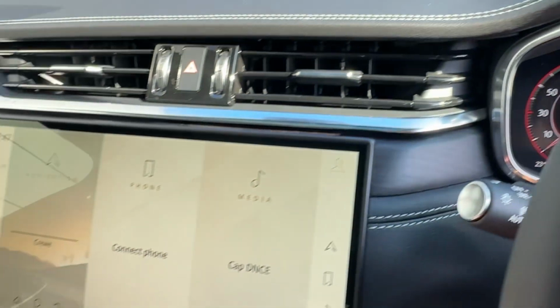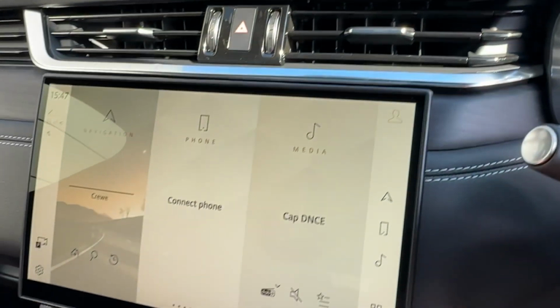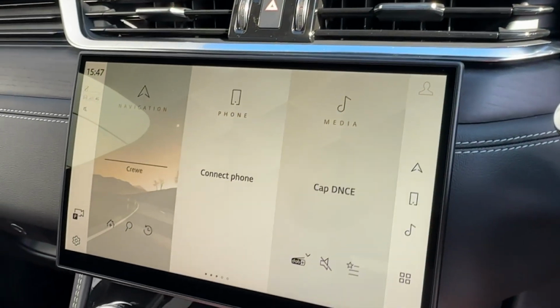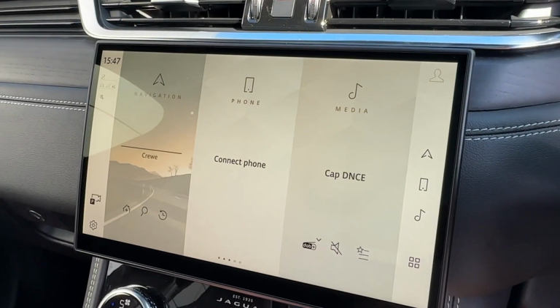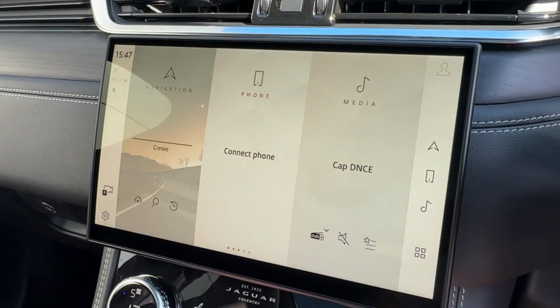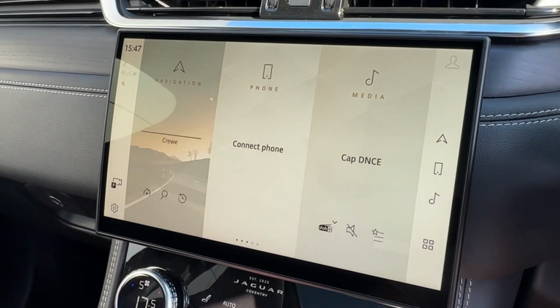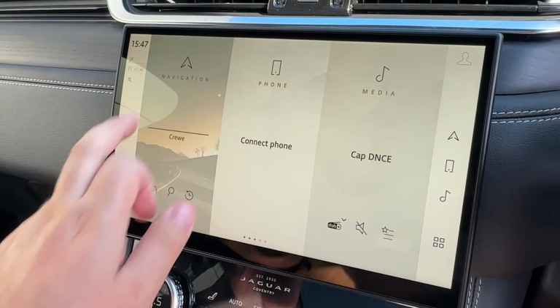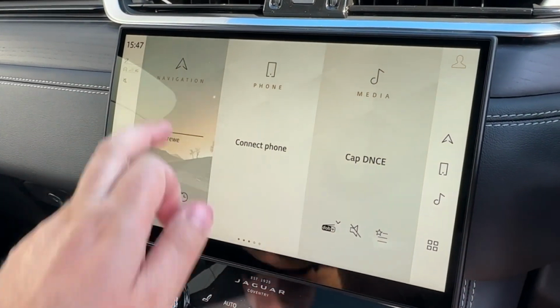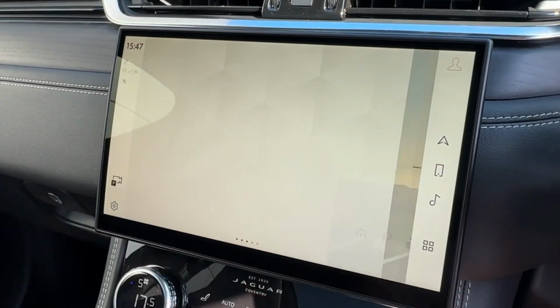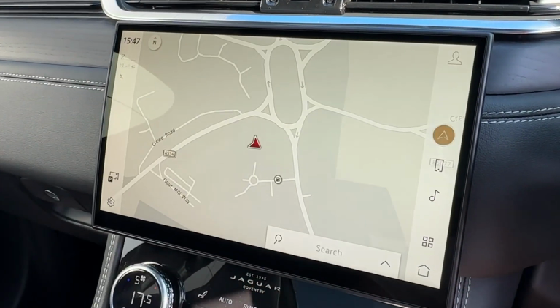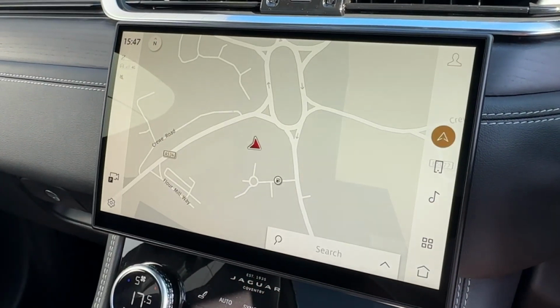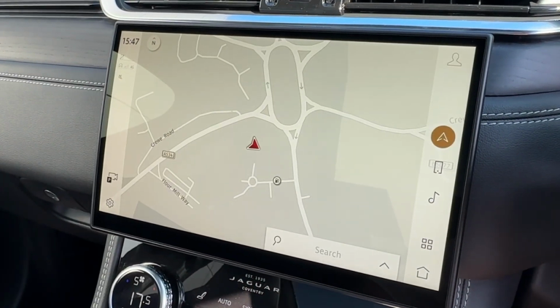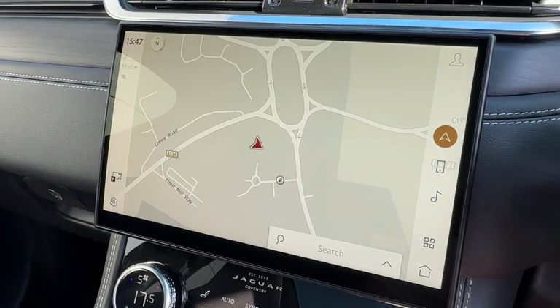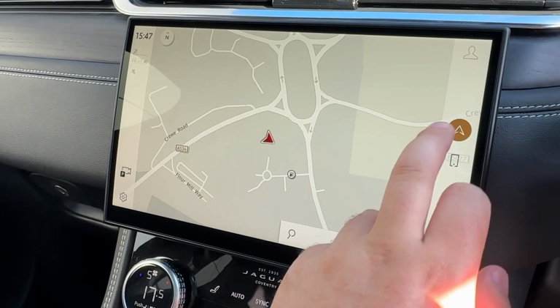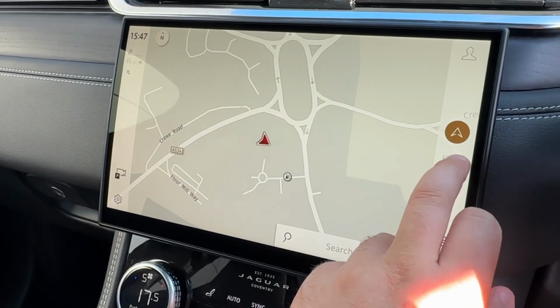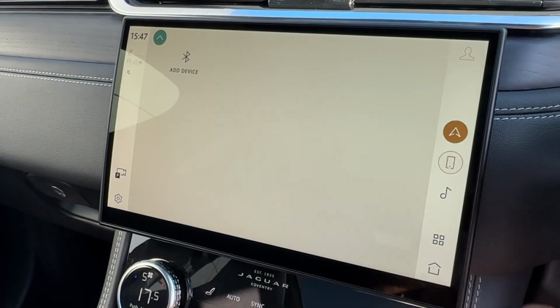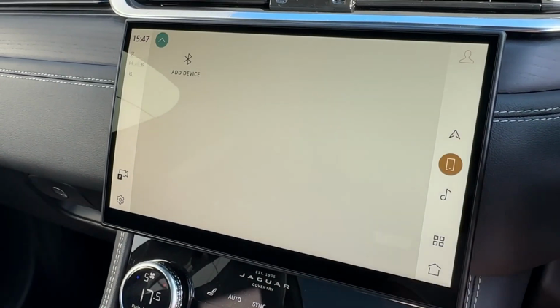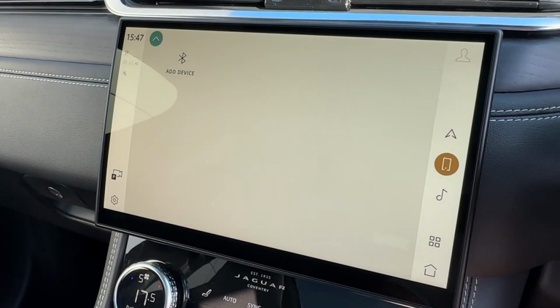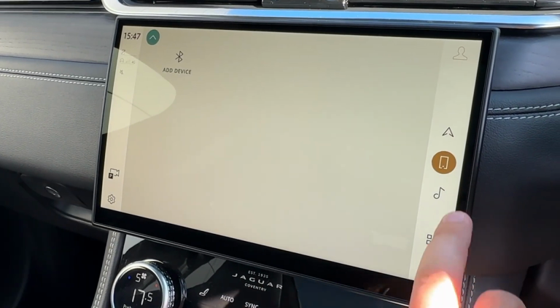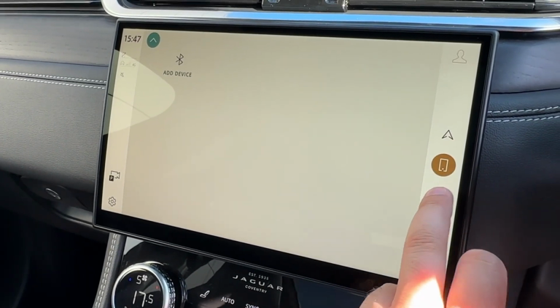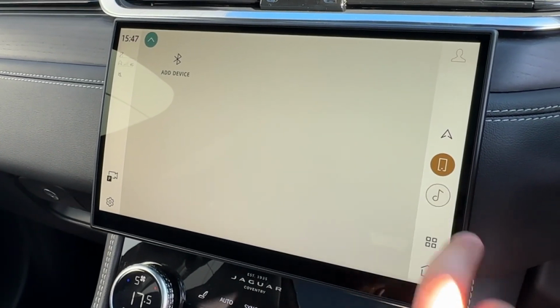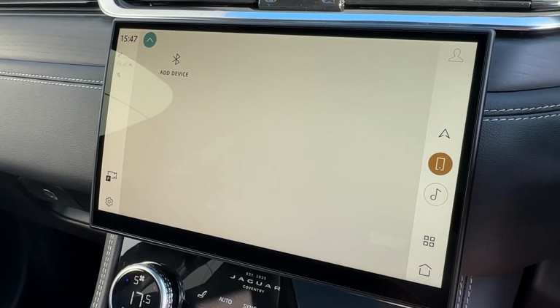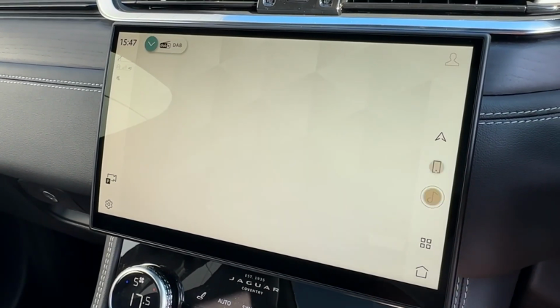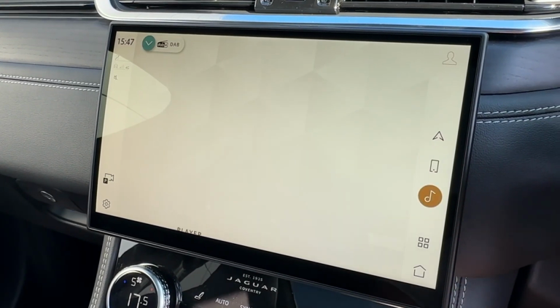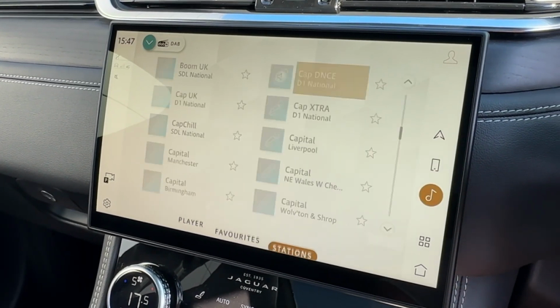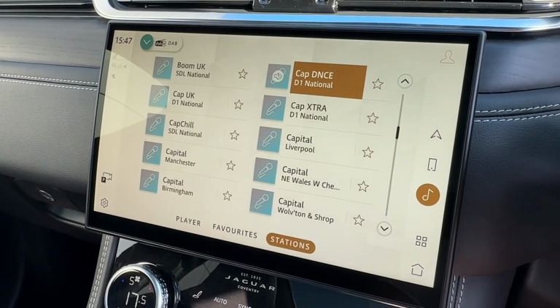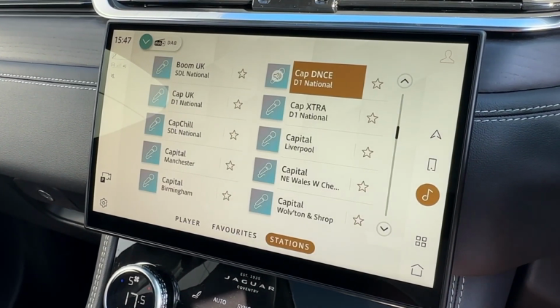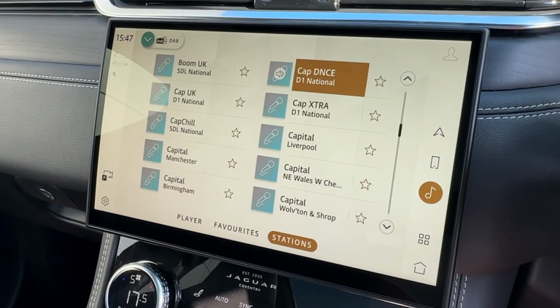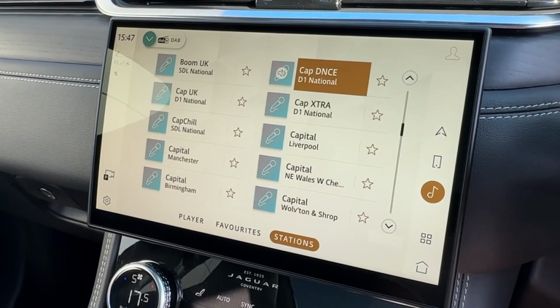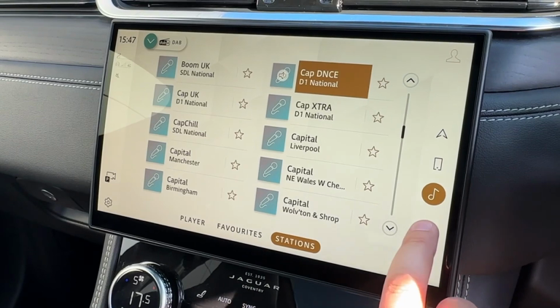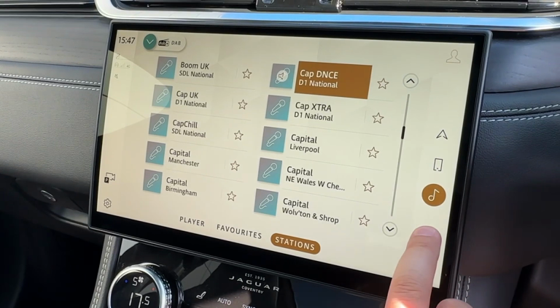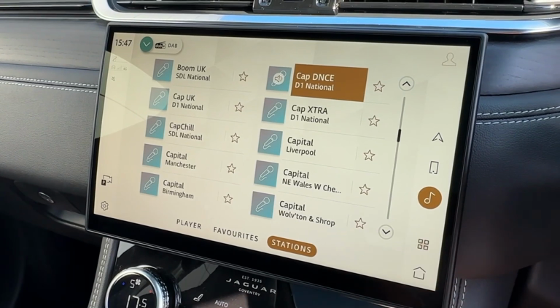In the center, the Pivi Pro touchscreen also has all your entertainment needs covered, with built-in satellite navigation, Bluetooth telephony connectivity, and FM and DAB digital radio.